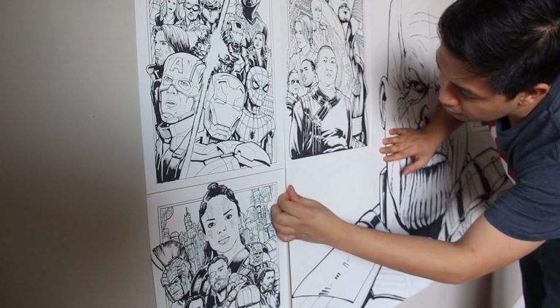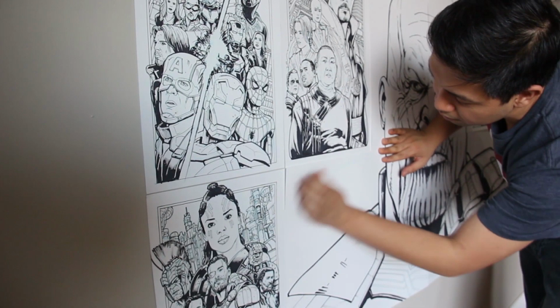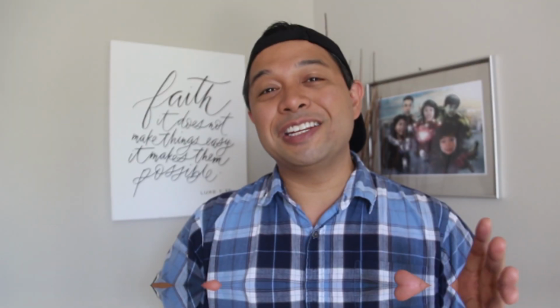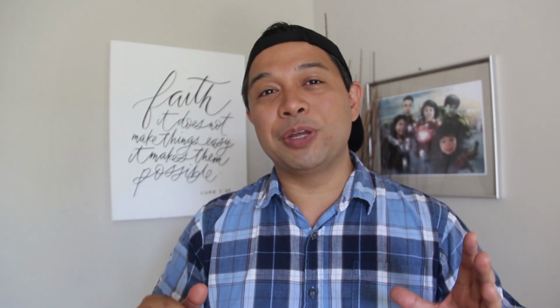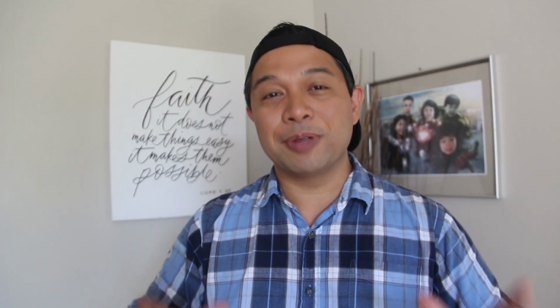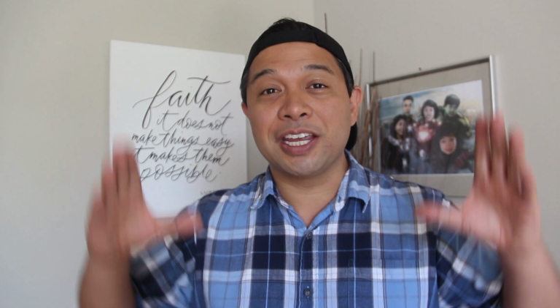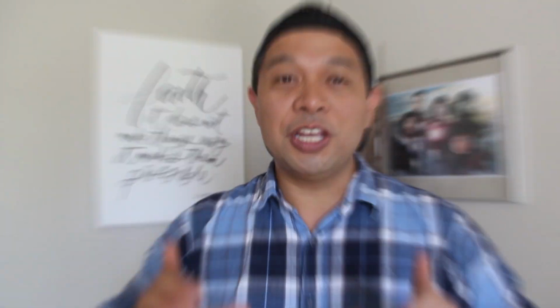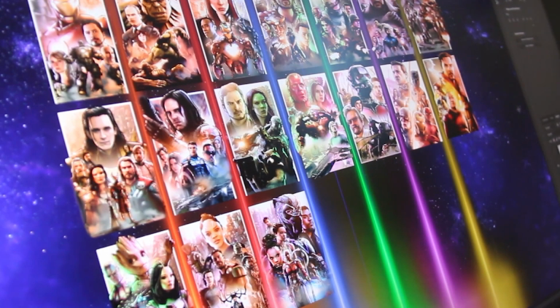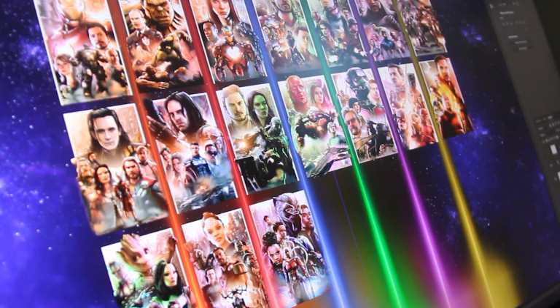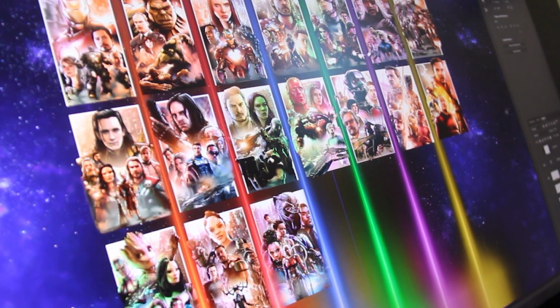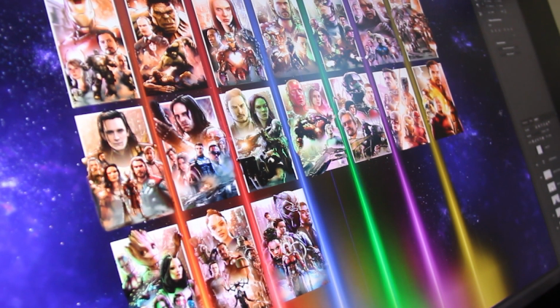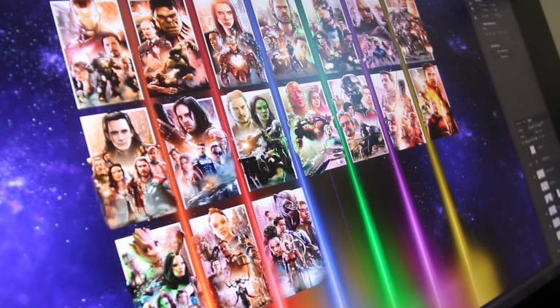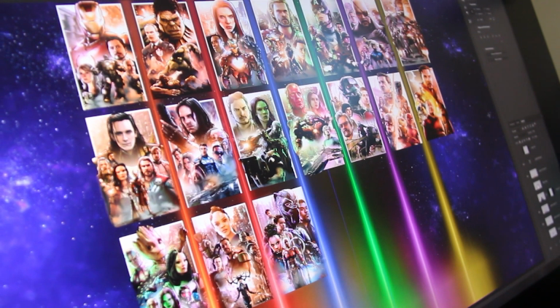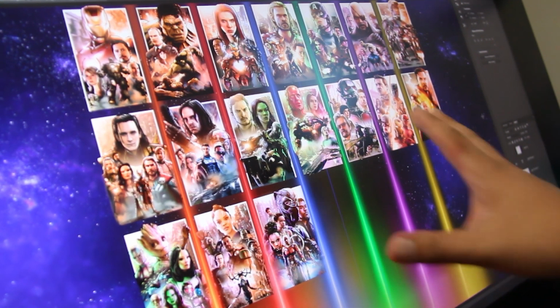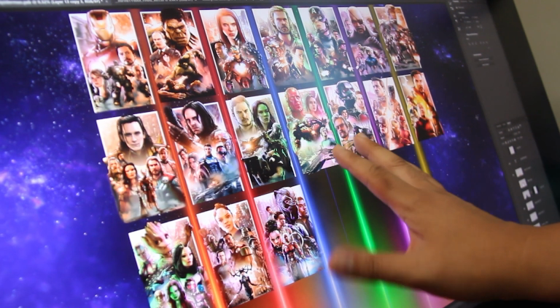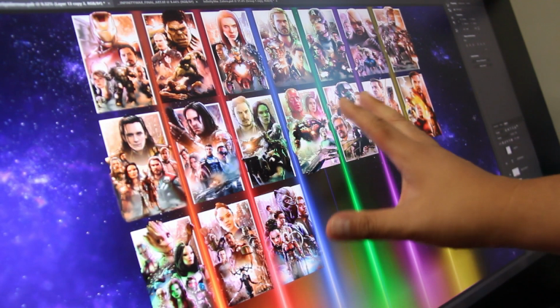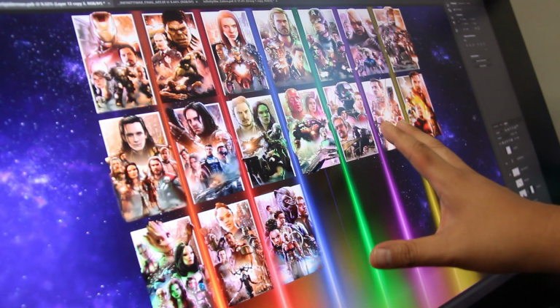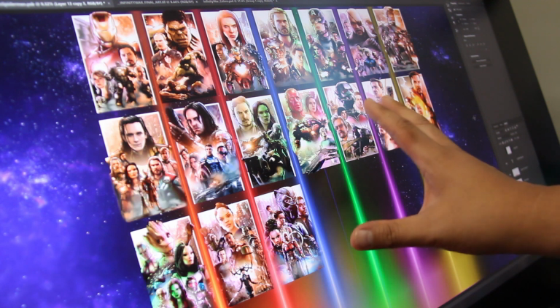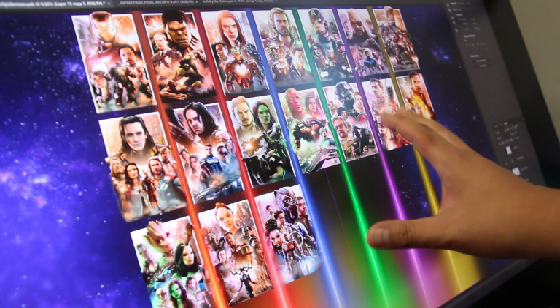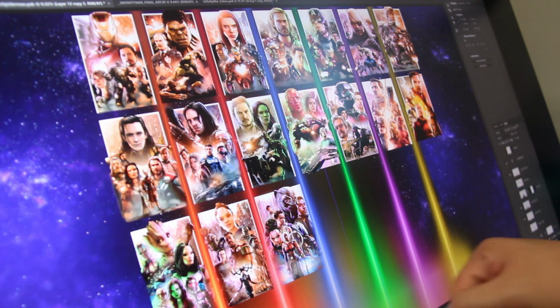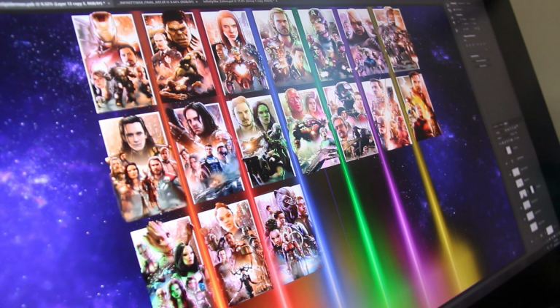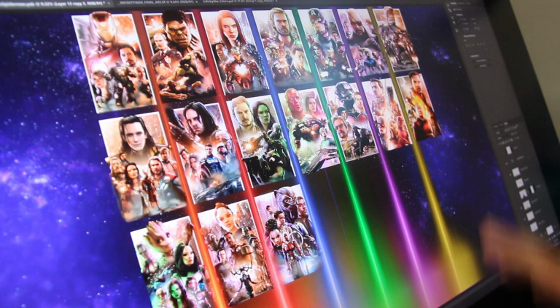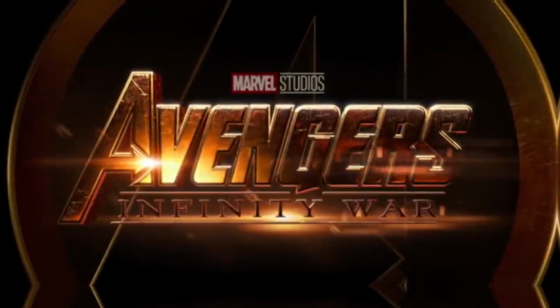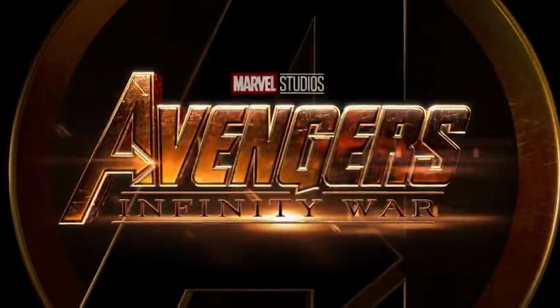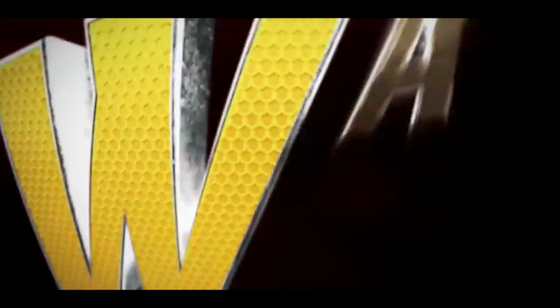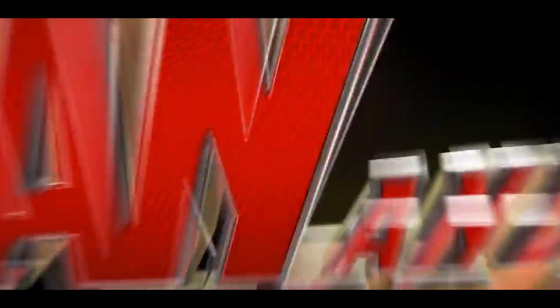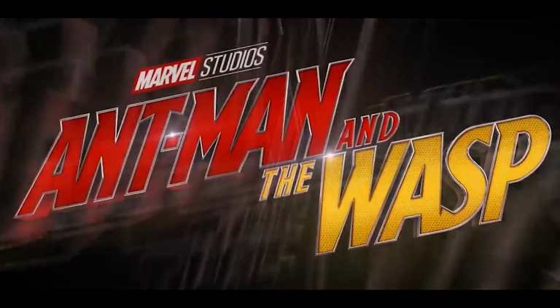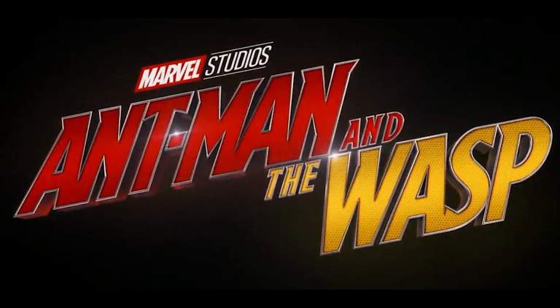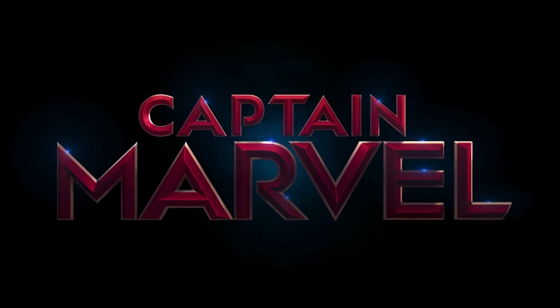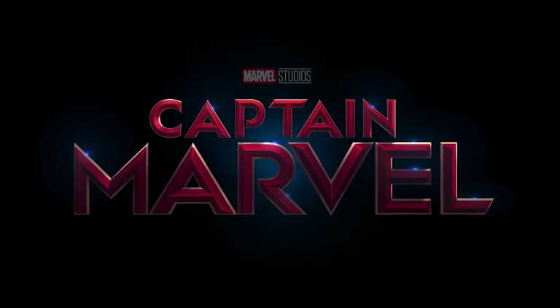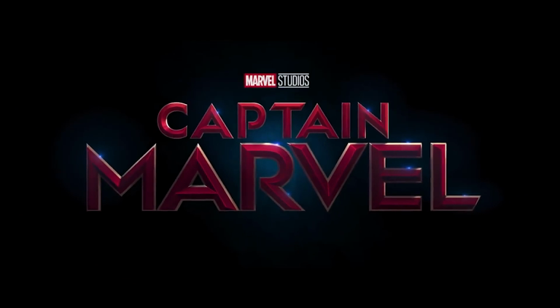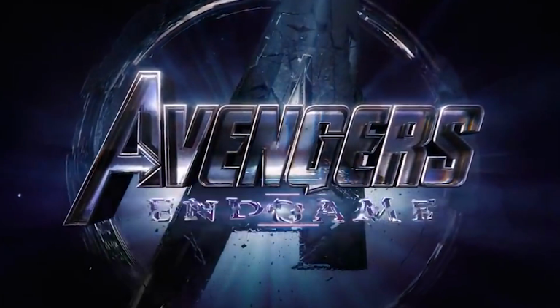For the new Infinity Saga piece, I'm going to take the individual movies that I drew and rearrange them, leaving four more spots. Those four spots will include Infinity War, Ant-Man and the Wasp, Captain Marvel, and Endgame.